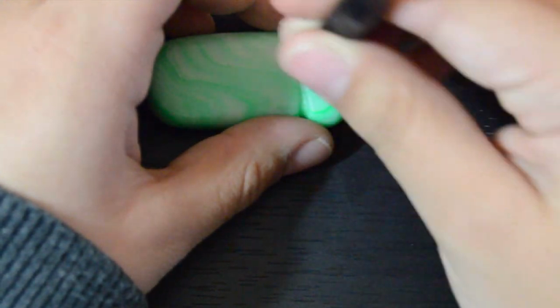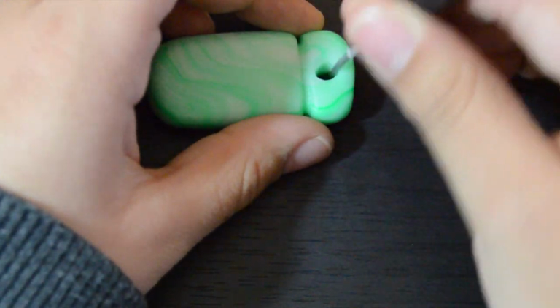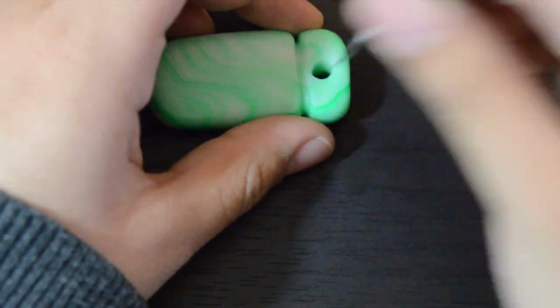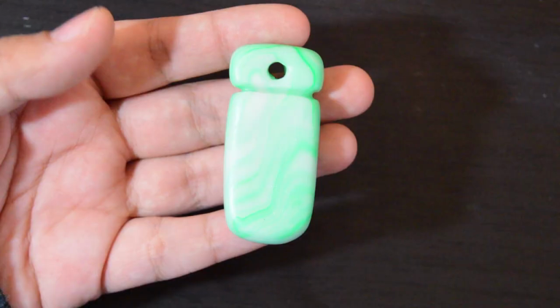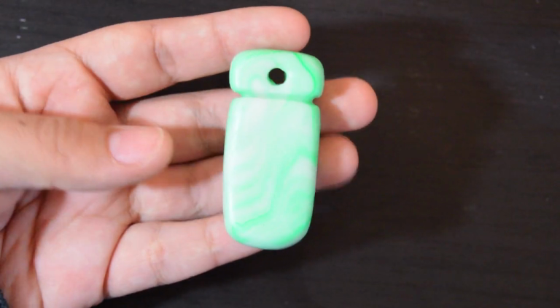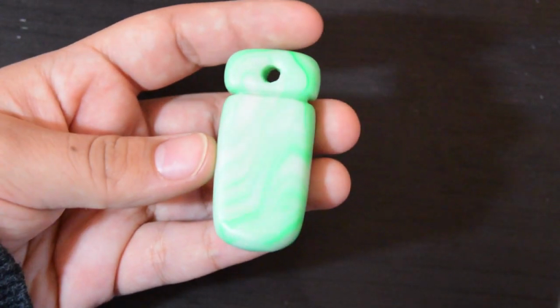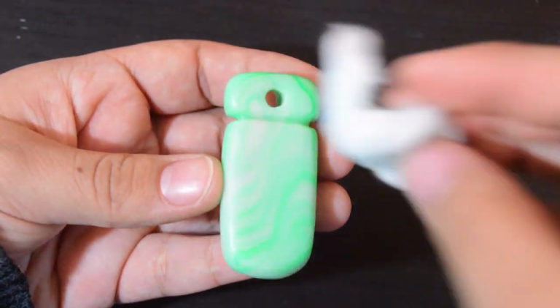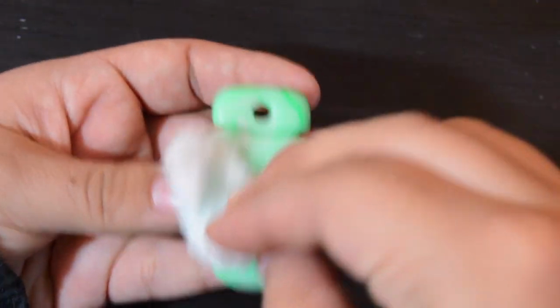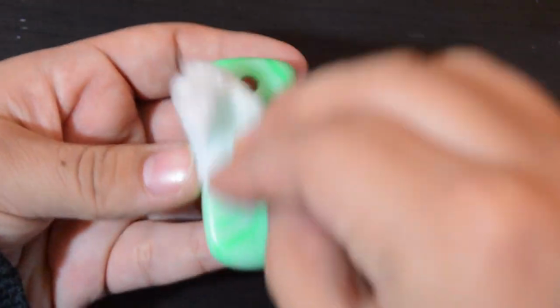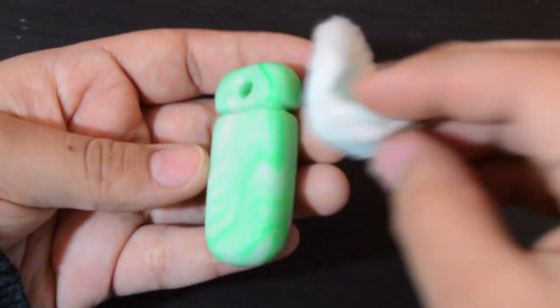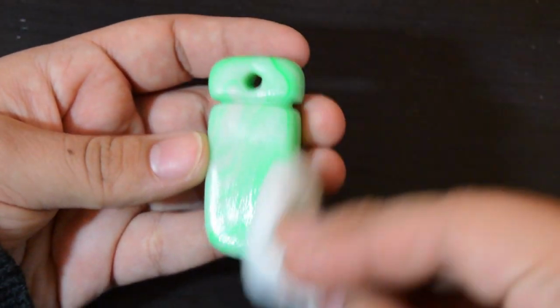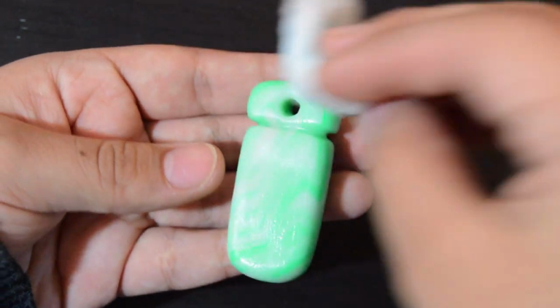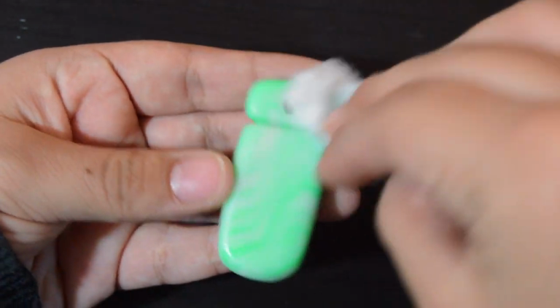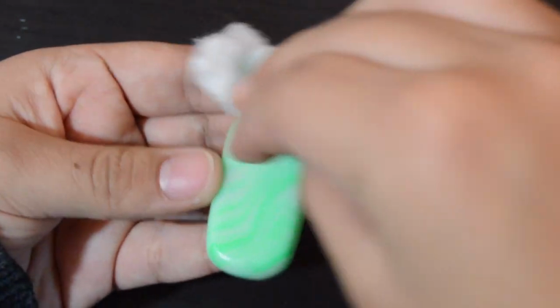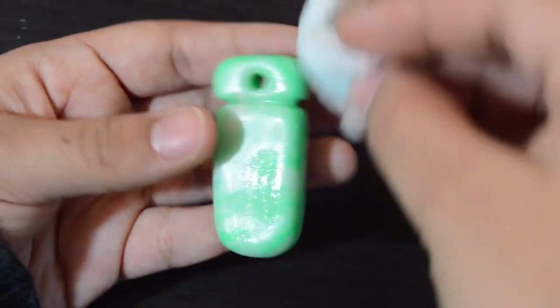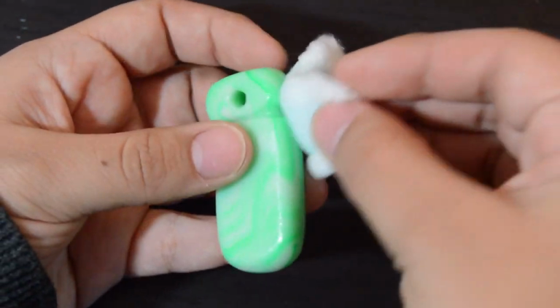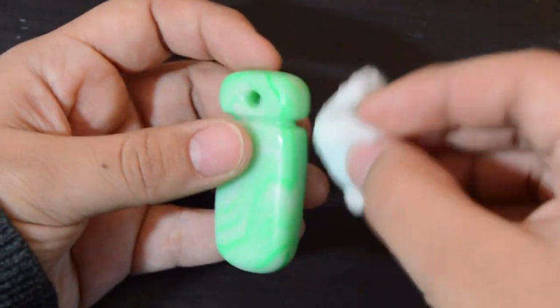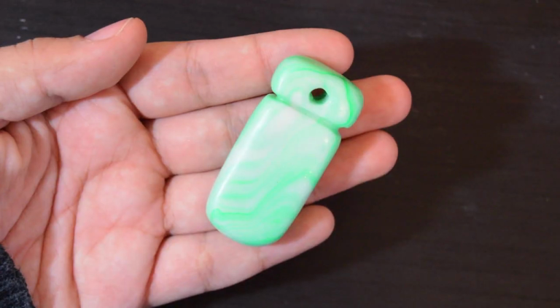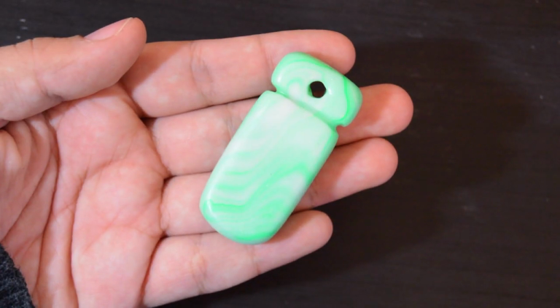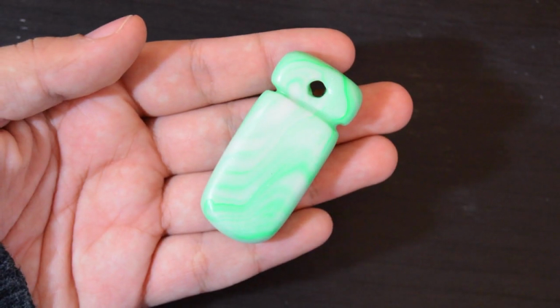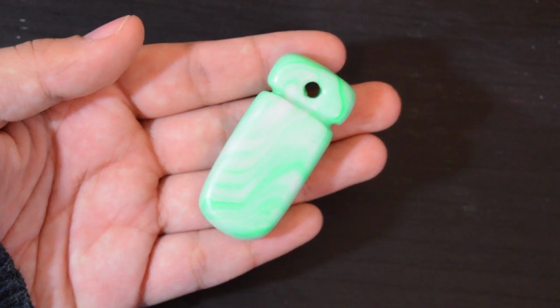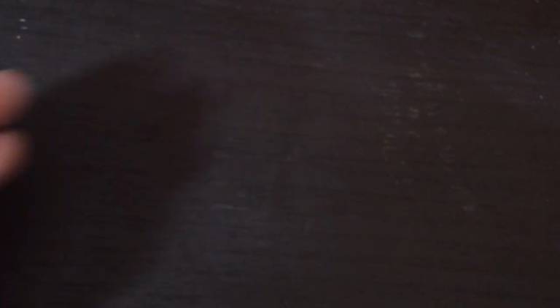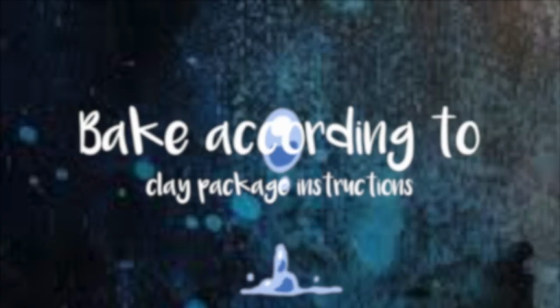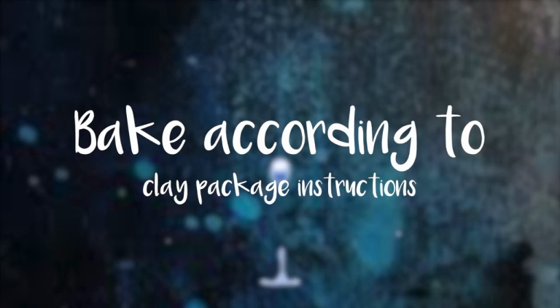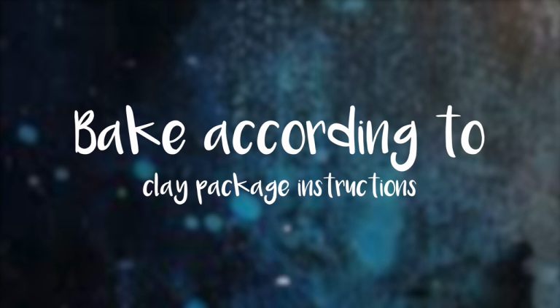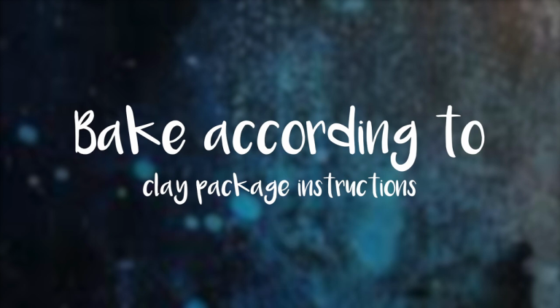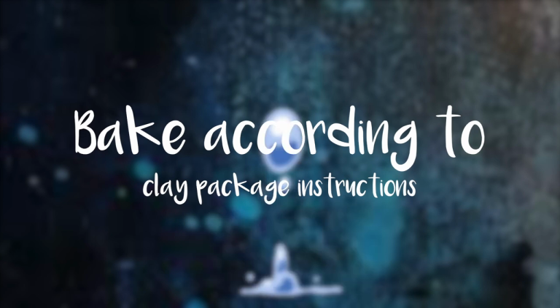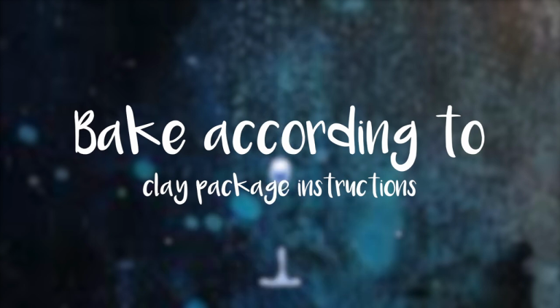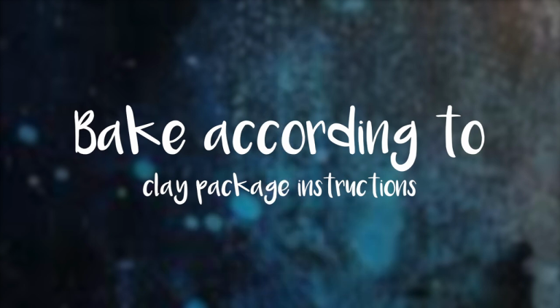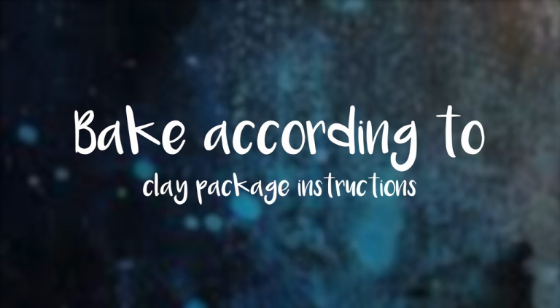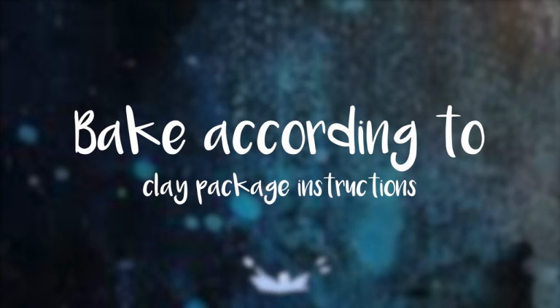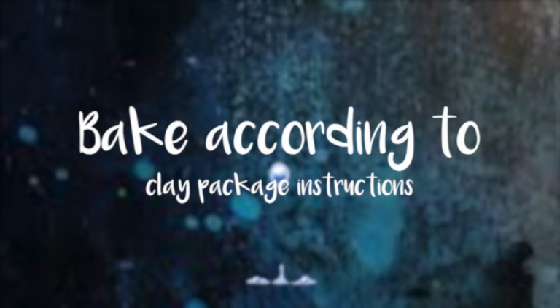And once you're done doing that, you could clean your clay piece if you would like to. I'm using some nail polish remover and a cotton ball. You could also use some rubbing alcohol as well. But once you're done doing that, you just want to bake it according to your clay pack instructions and make sure your oven is preheated.